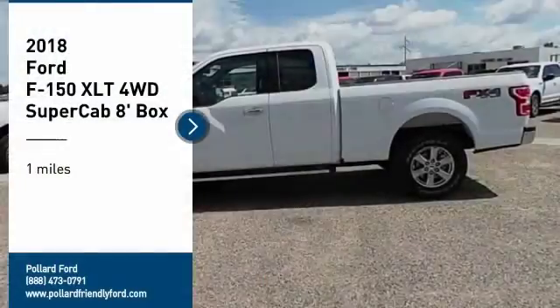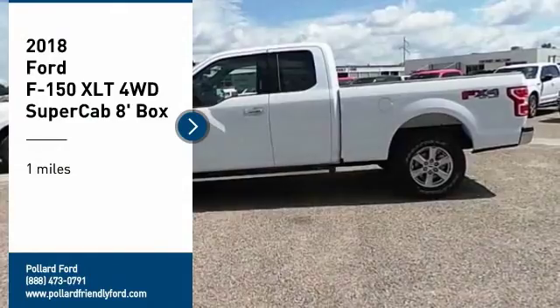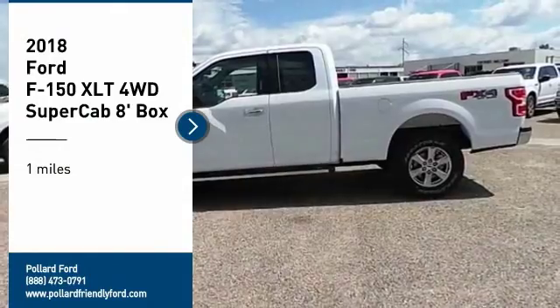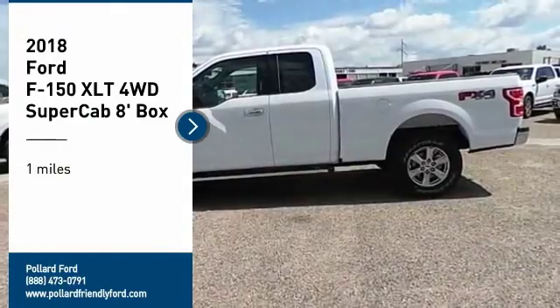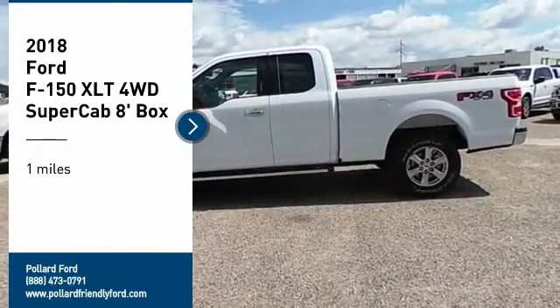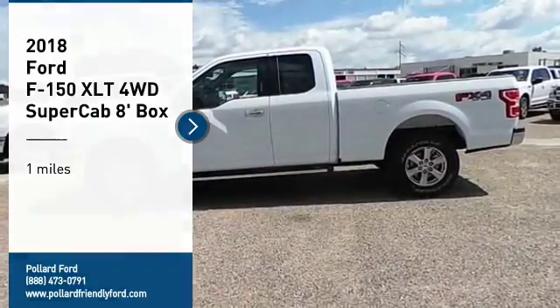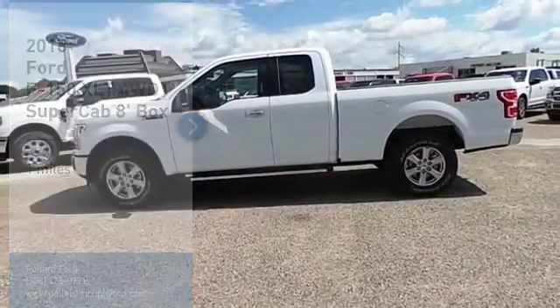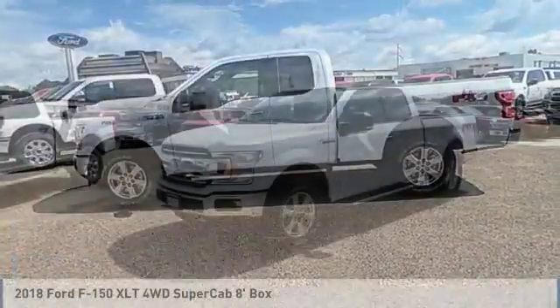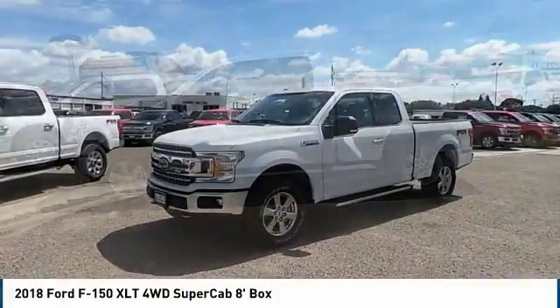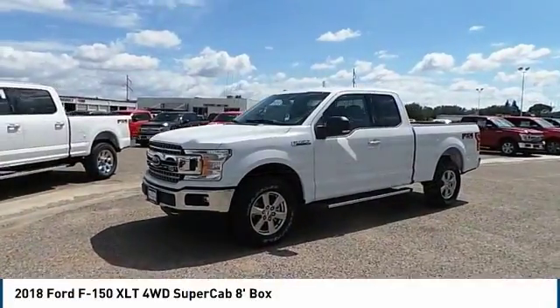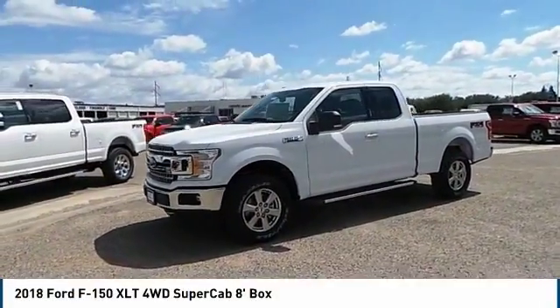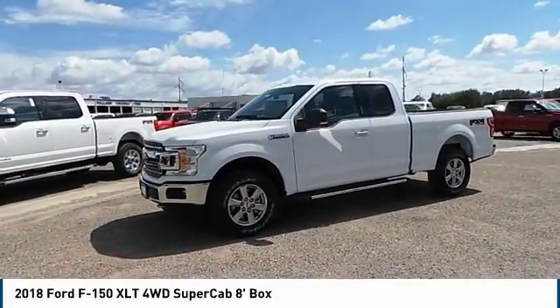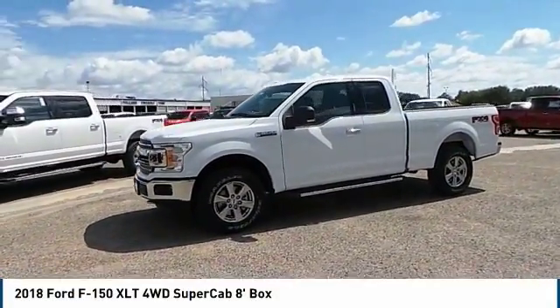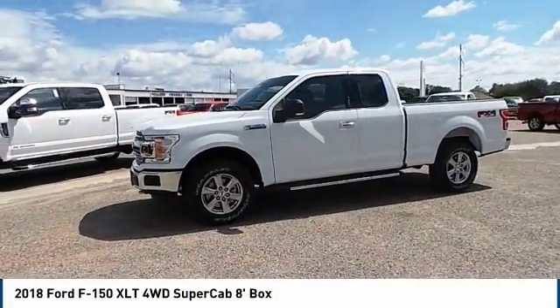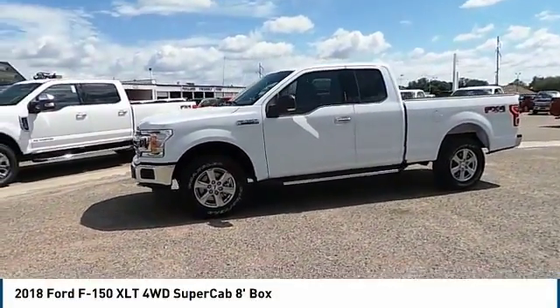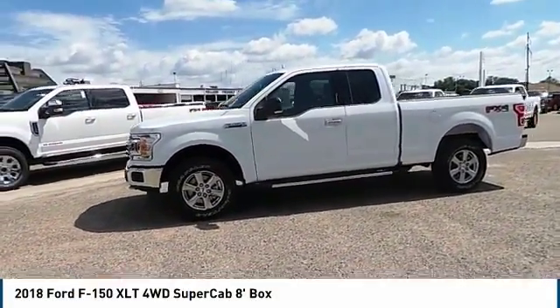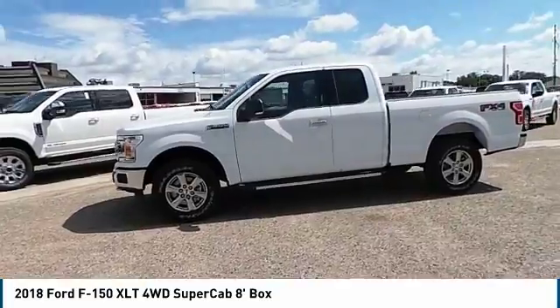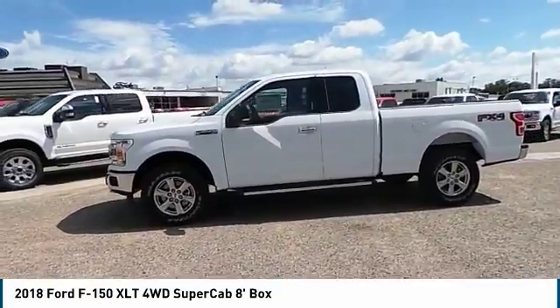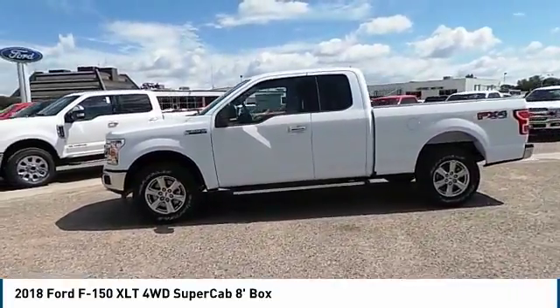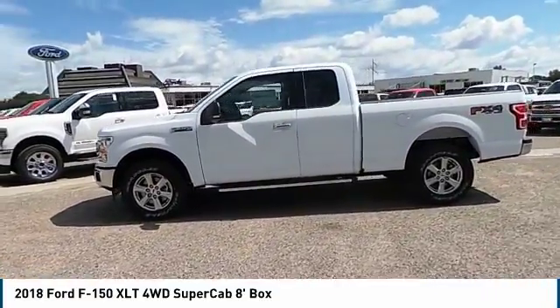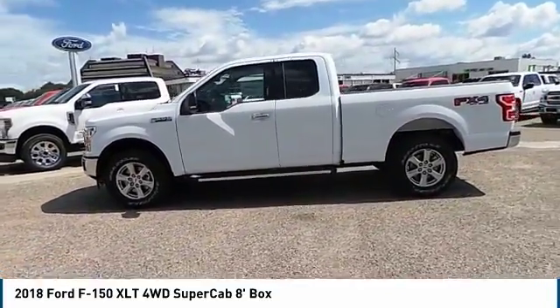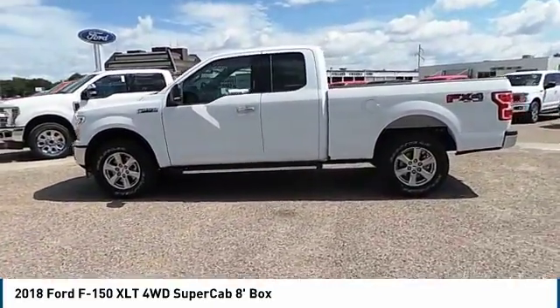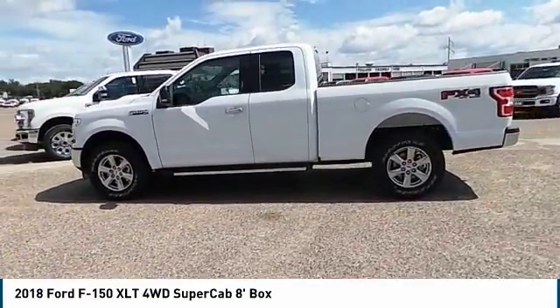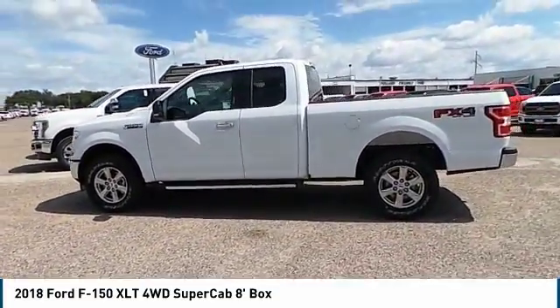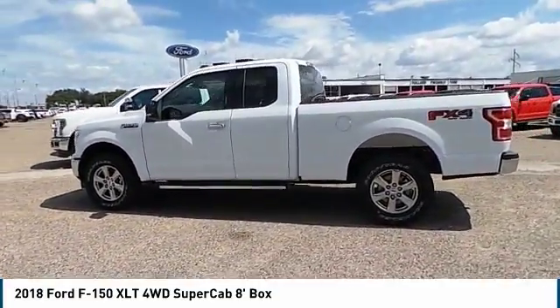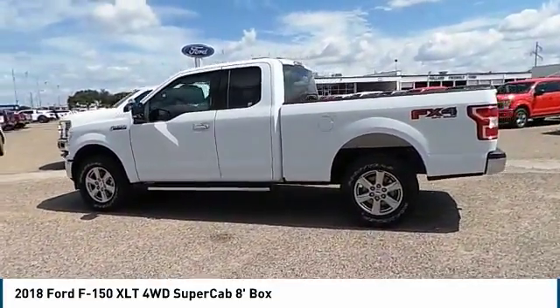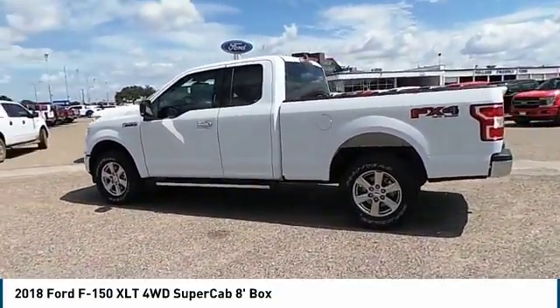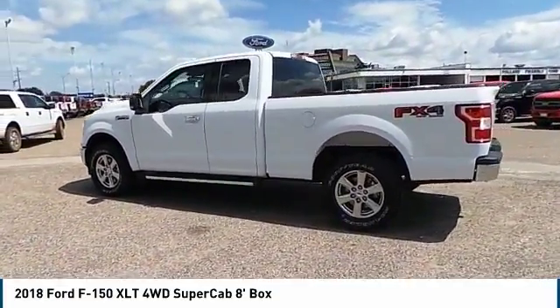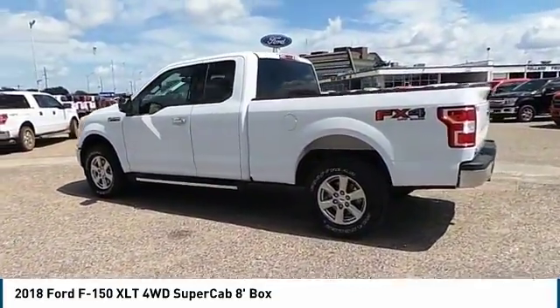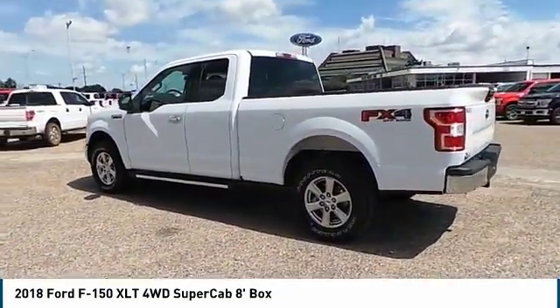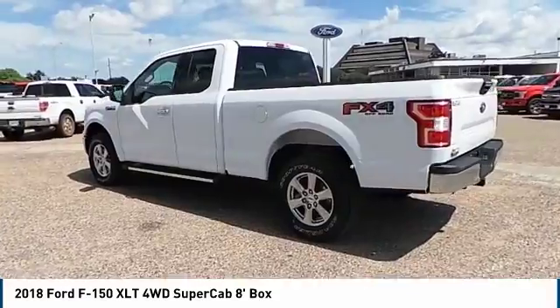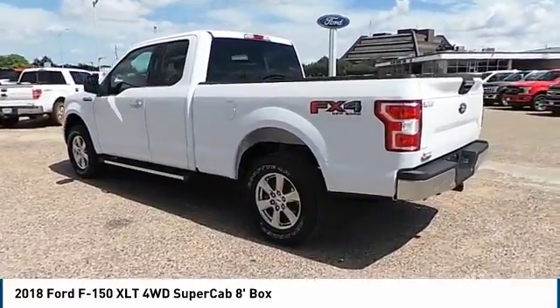Looking for the right vehicle? Check out the 2018 F-150. A Ford F-150 knows how to handle any situation. It's built to follow orders, no whining.